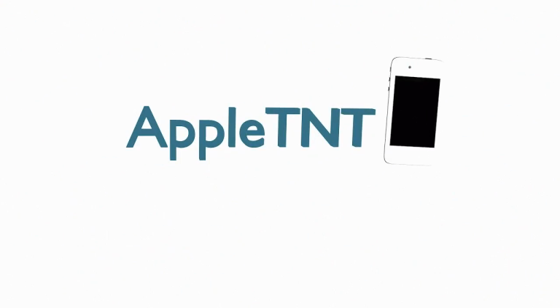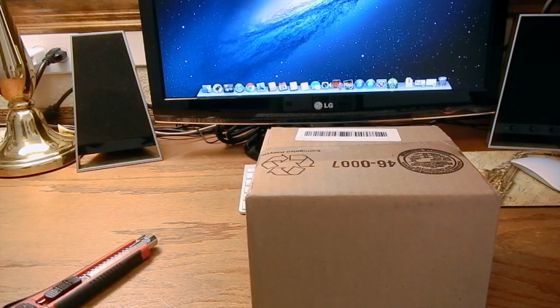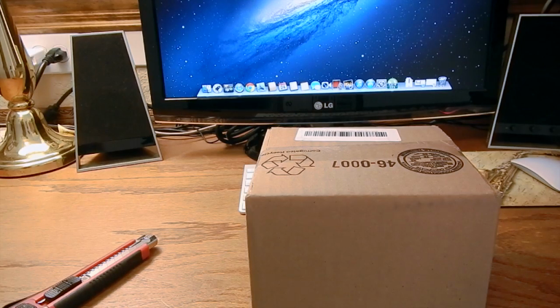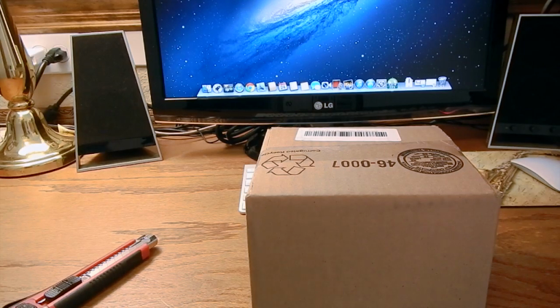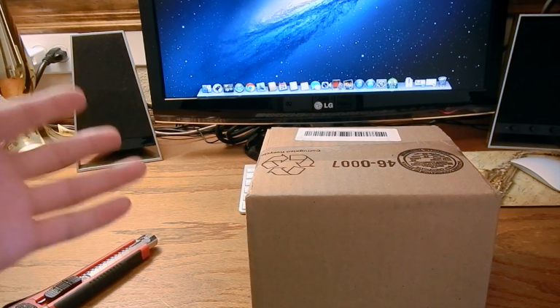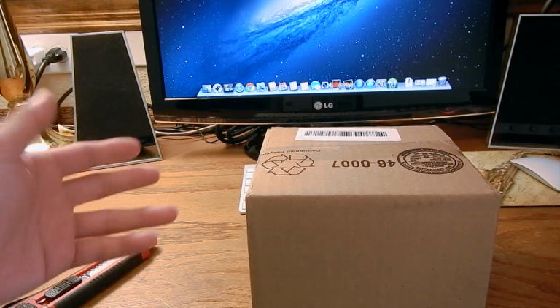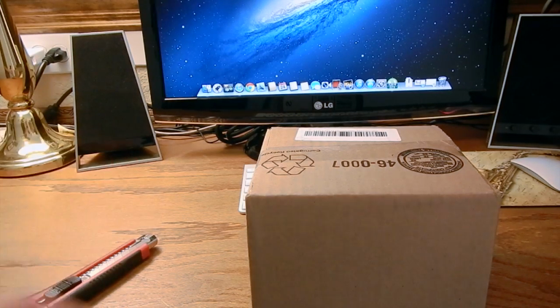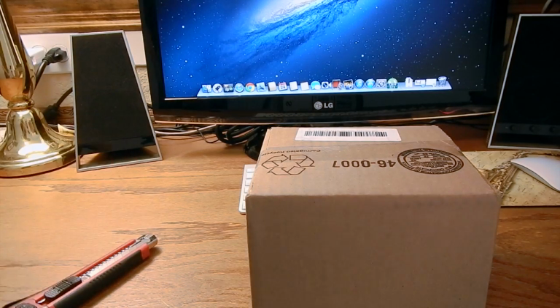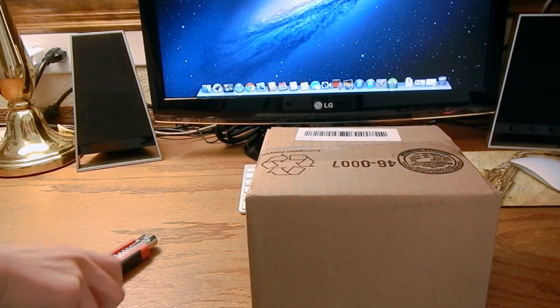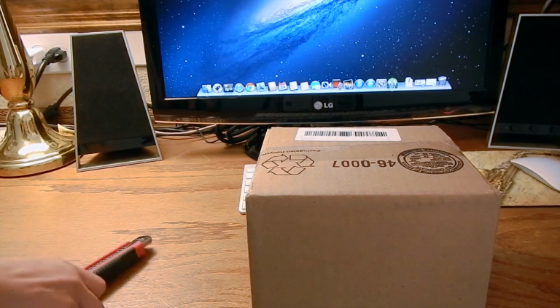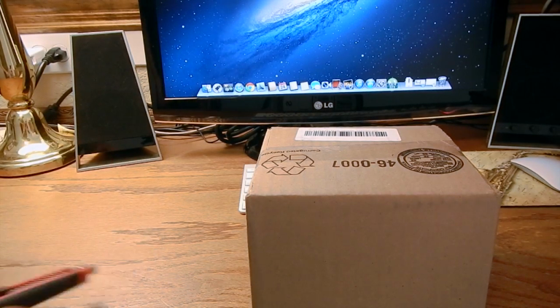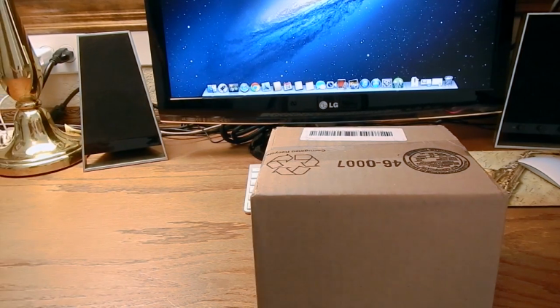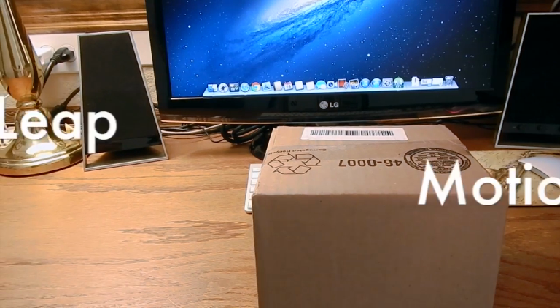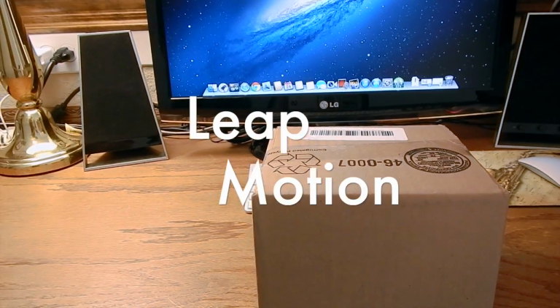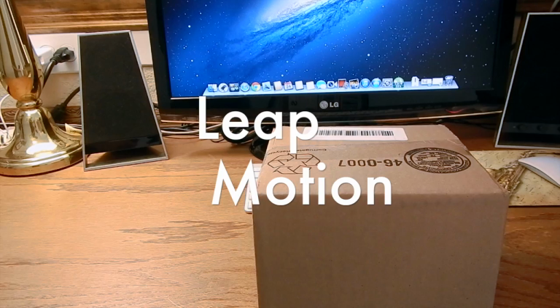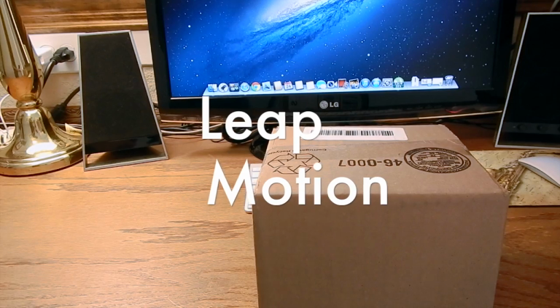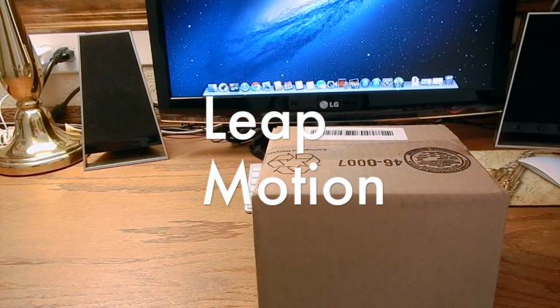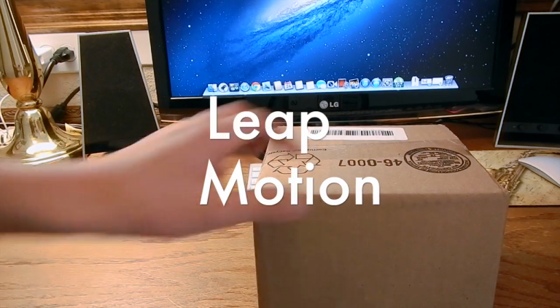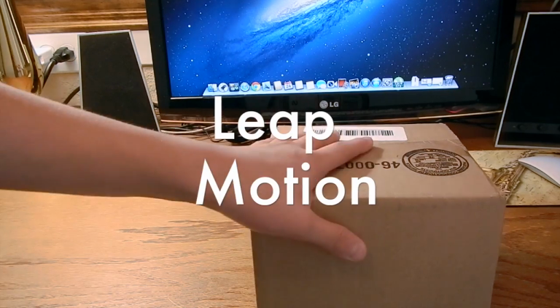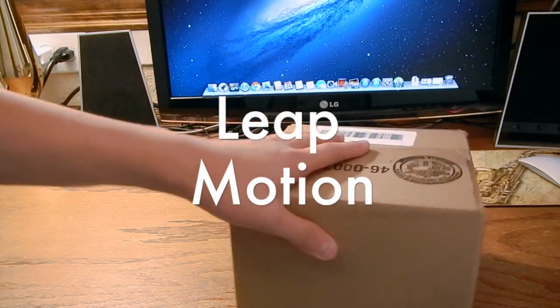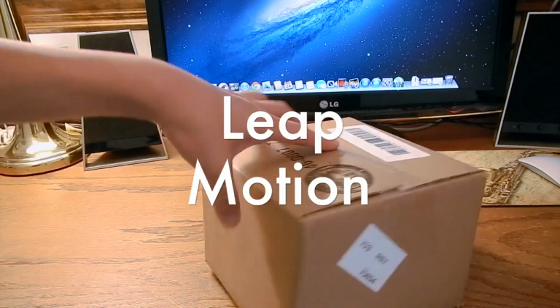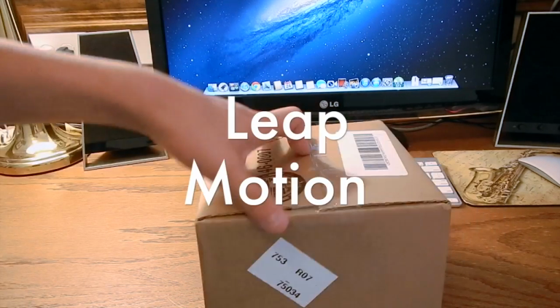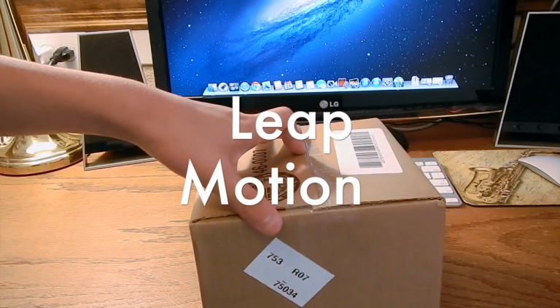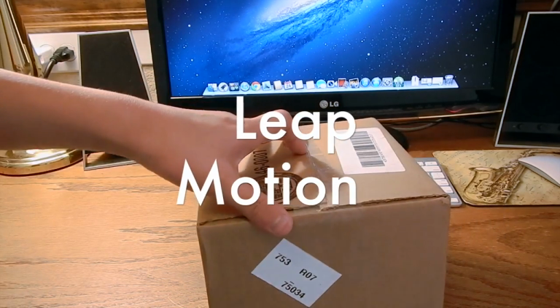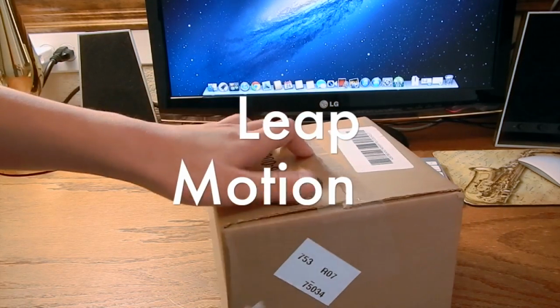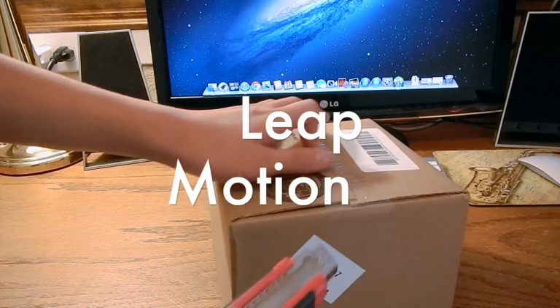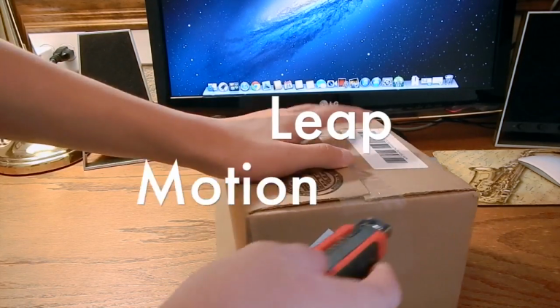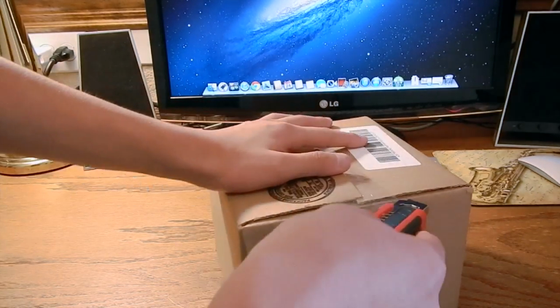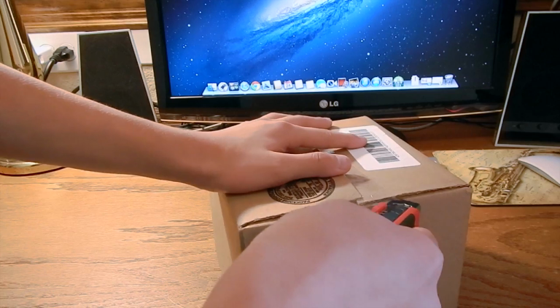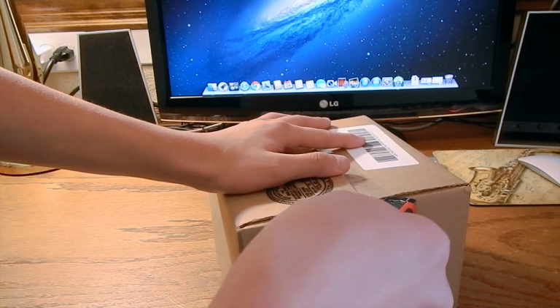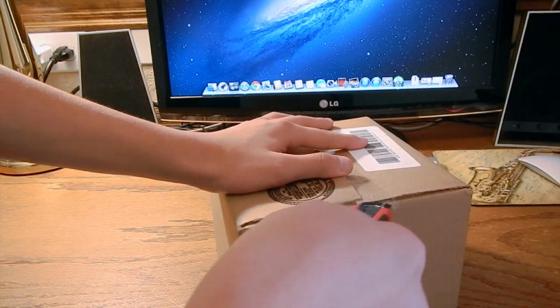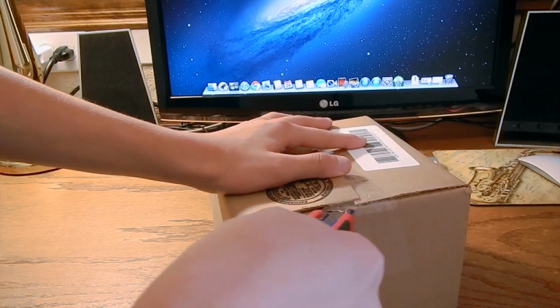Hey guys, AppleTNT here, and today it finally came — the Leap Motion. Now, this product was announced quite a while ago, almost one year ago.